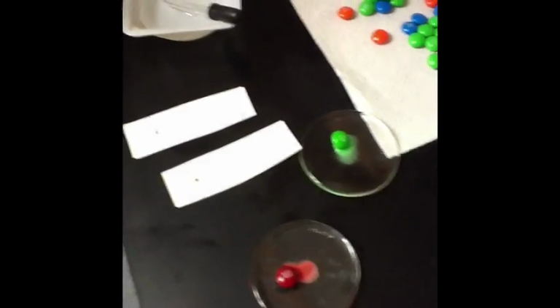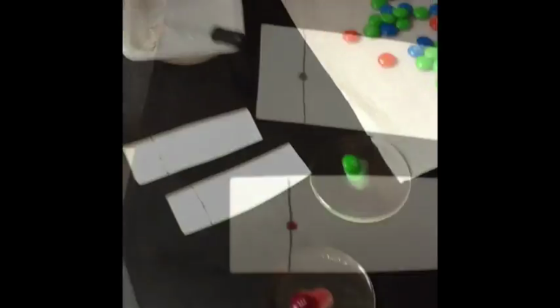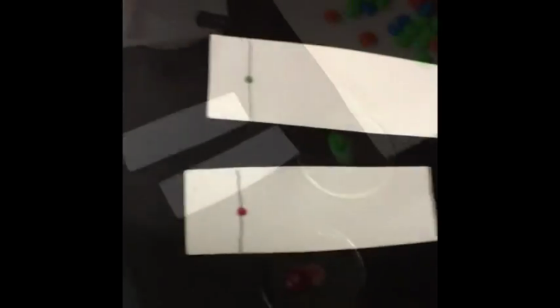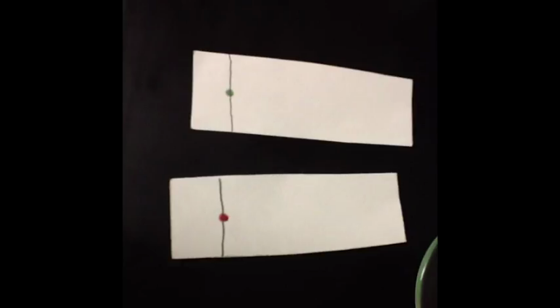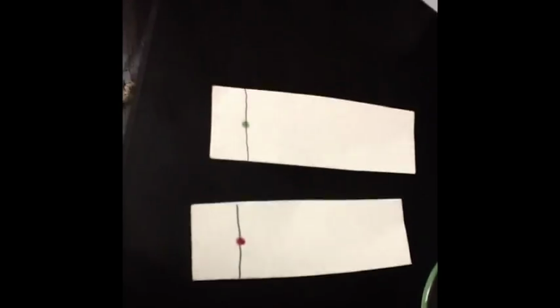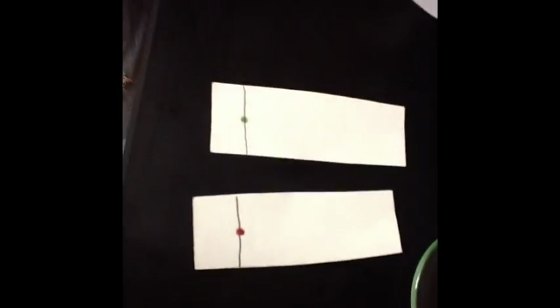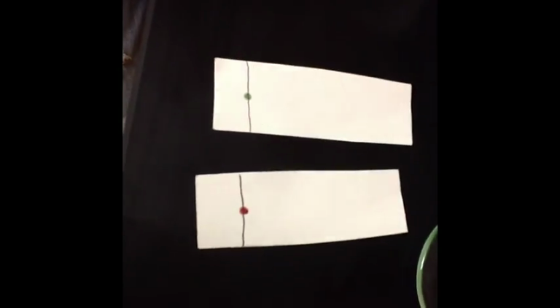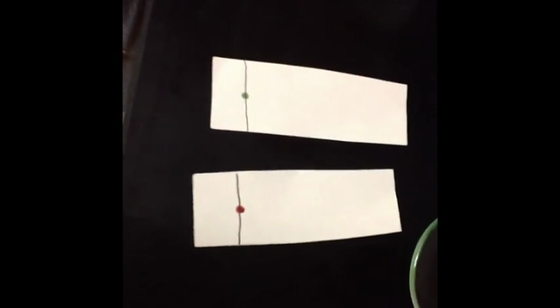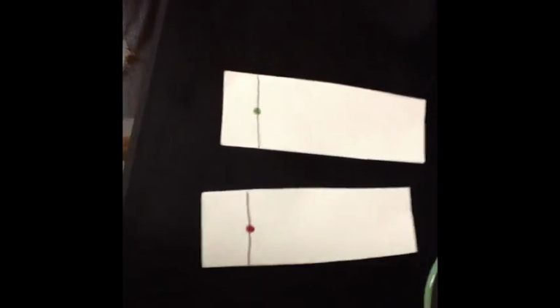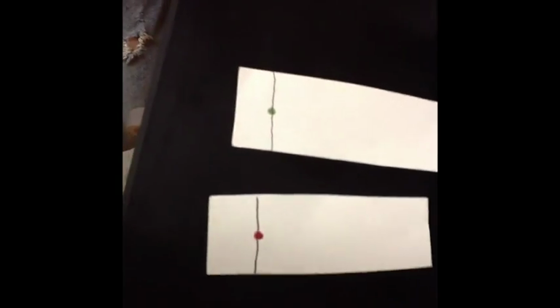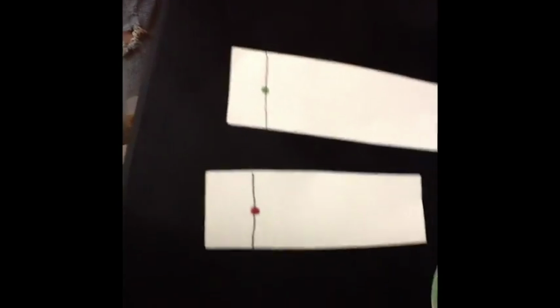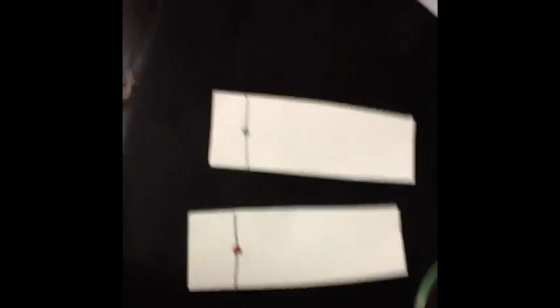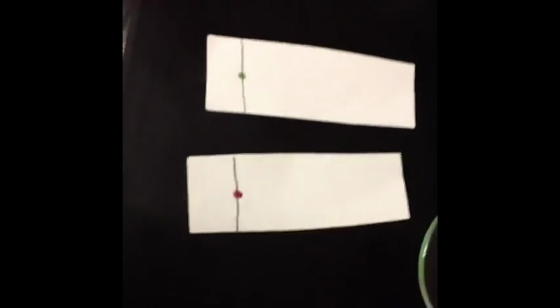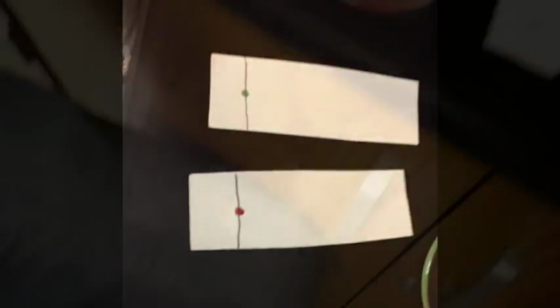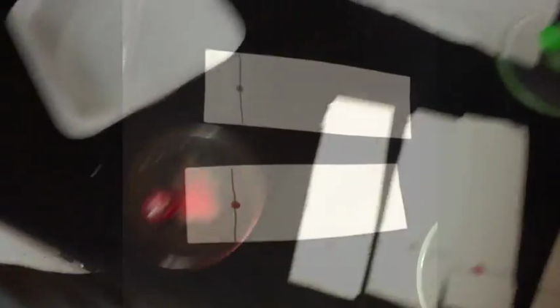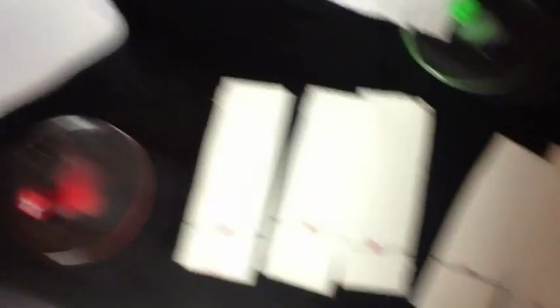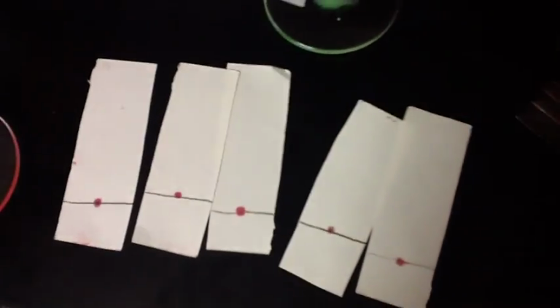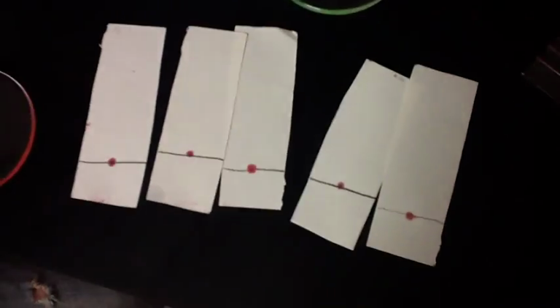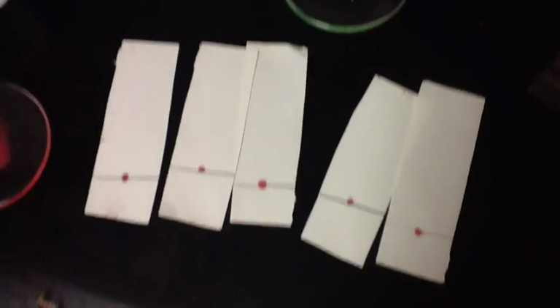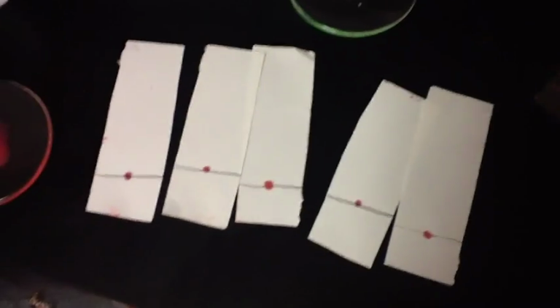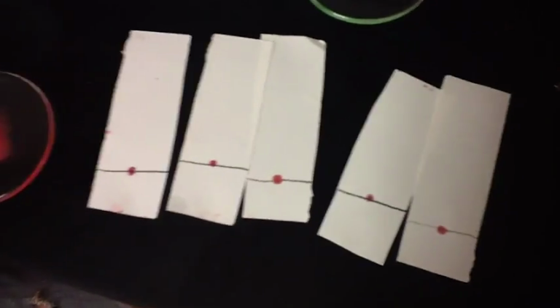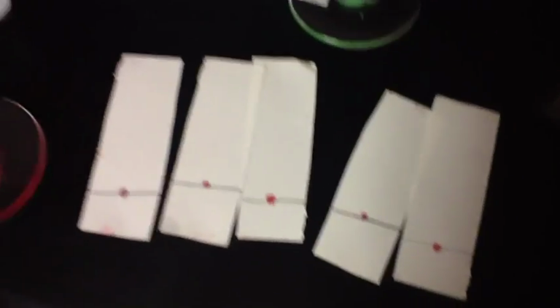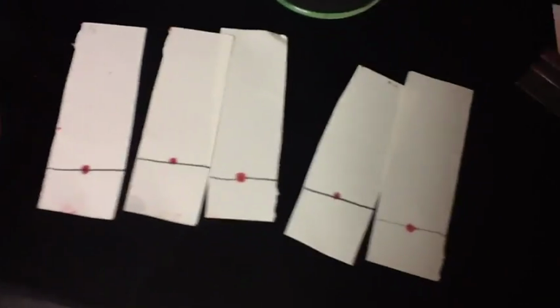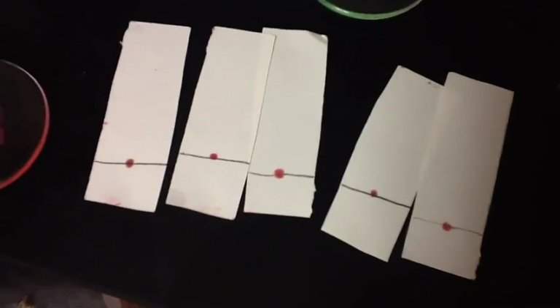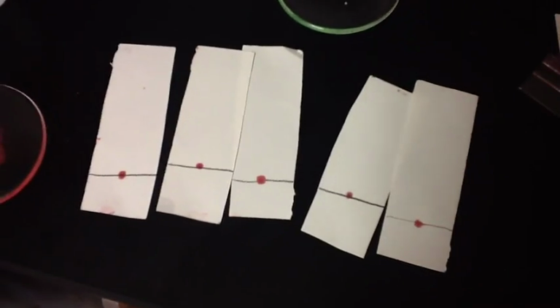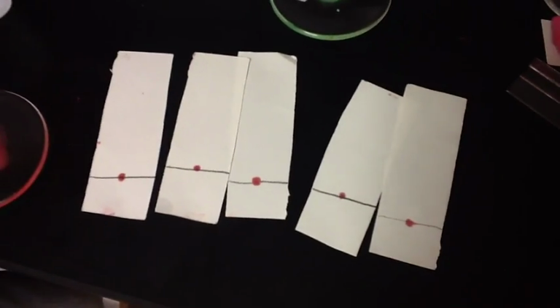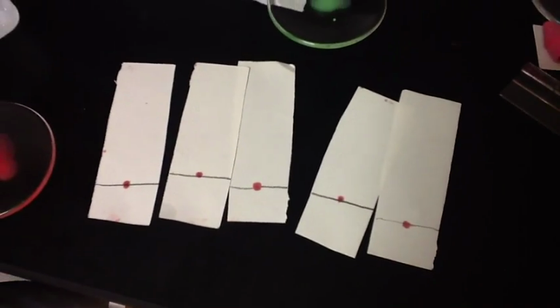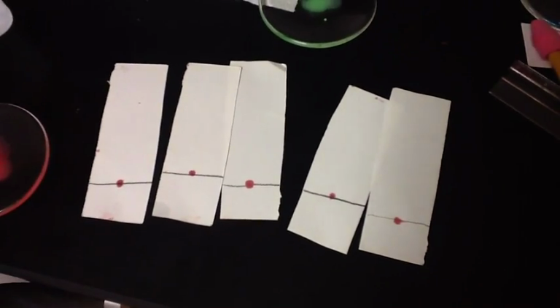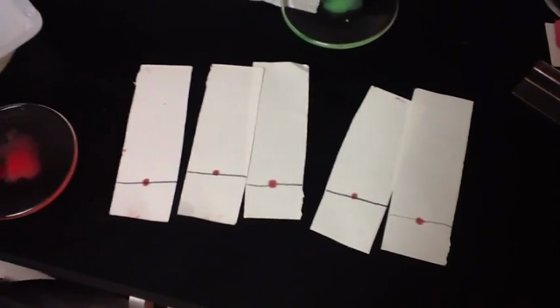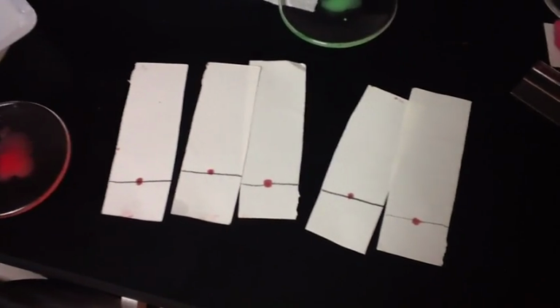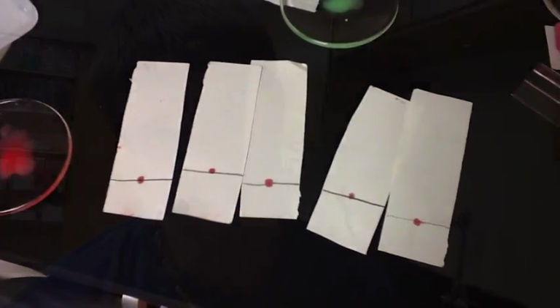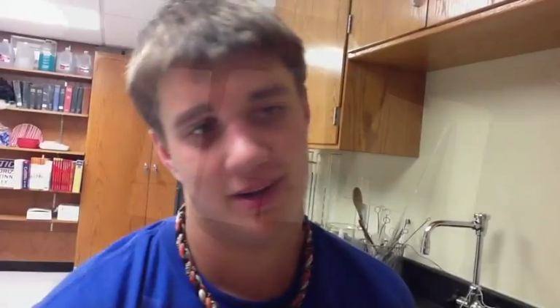Alright. So here are our strips after we have left the dots on them and they have dried. After that you need to make five strips for each color of candy that you wish to test. We chose to do red, so here are our five strips.